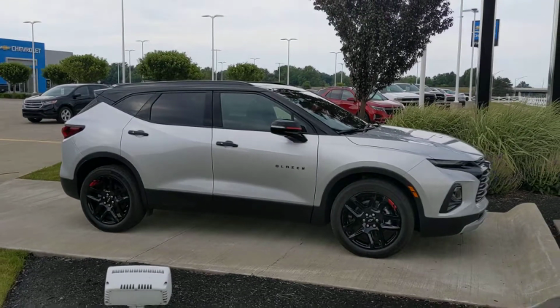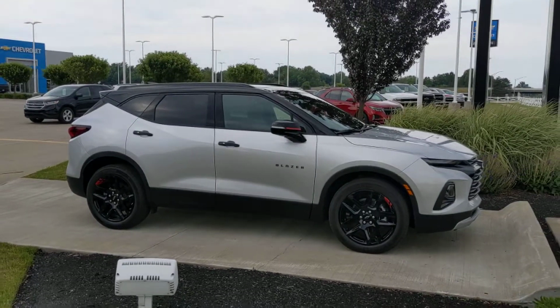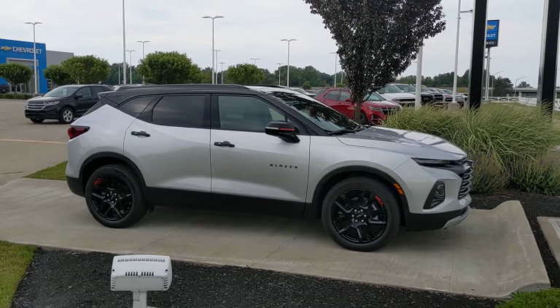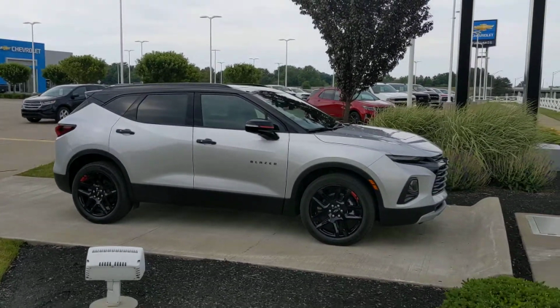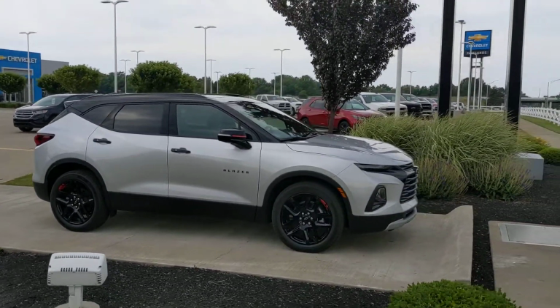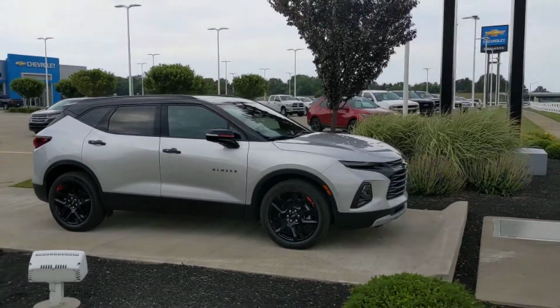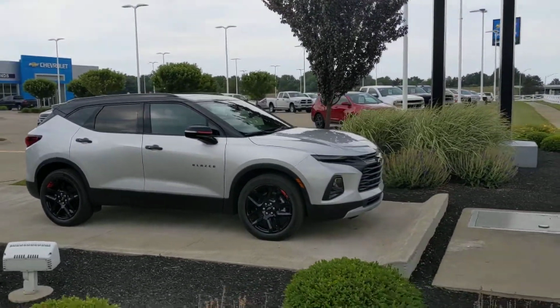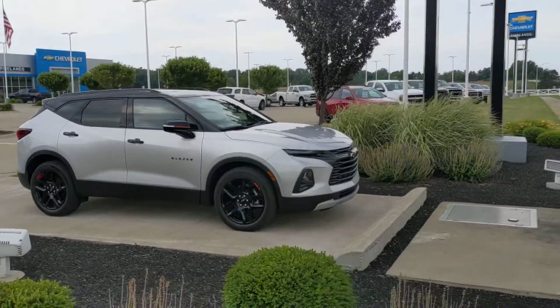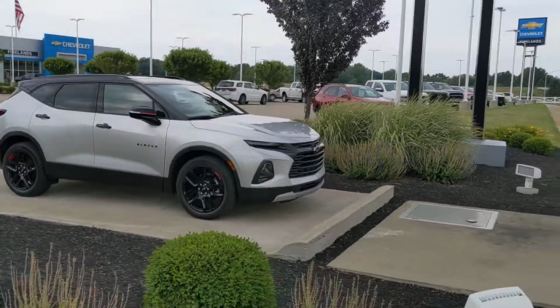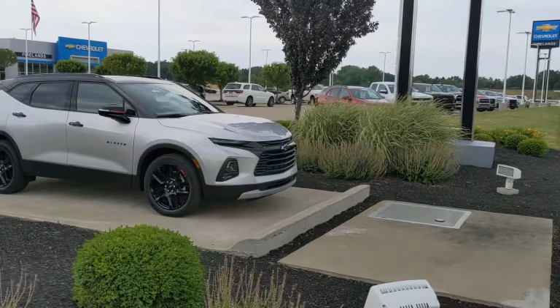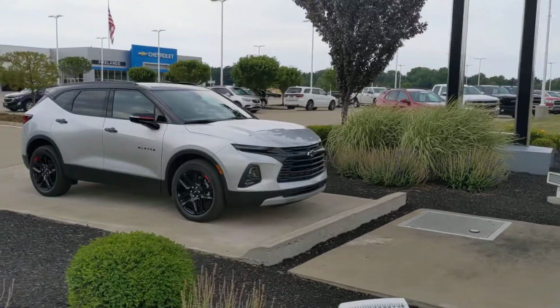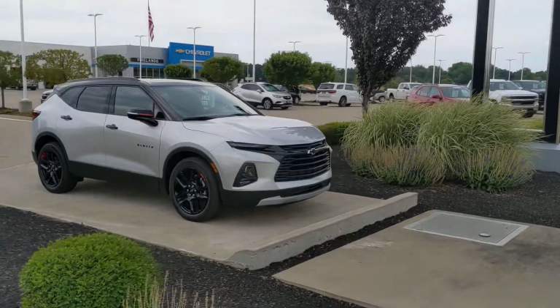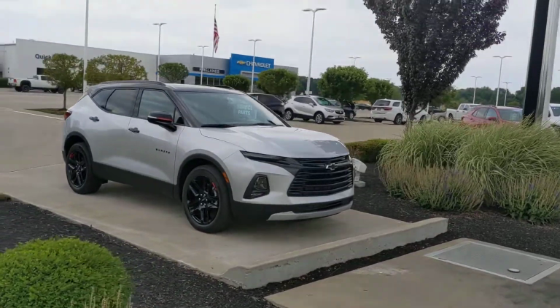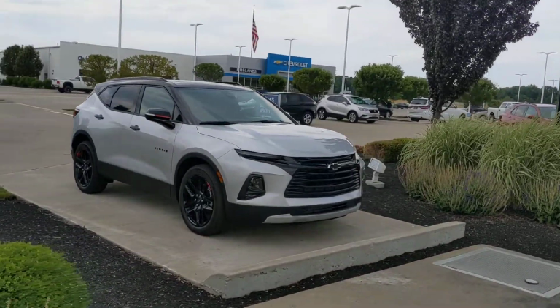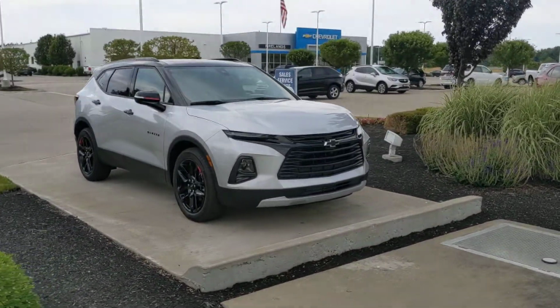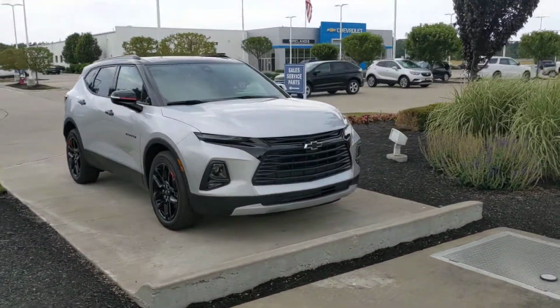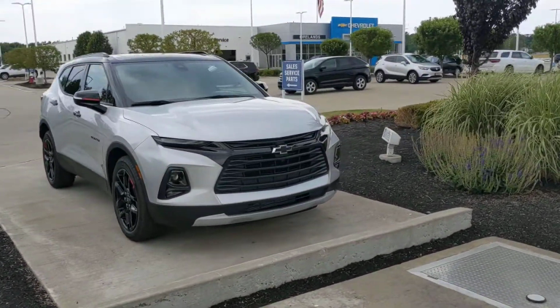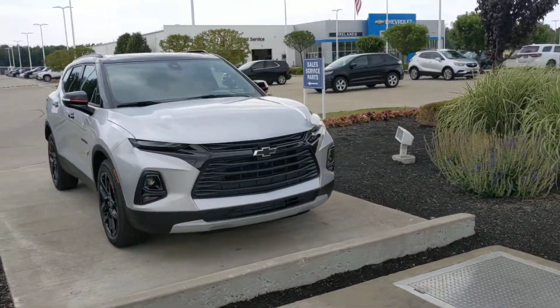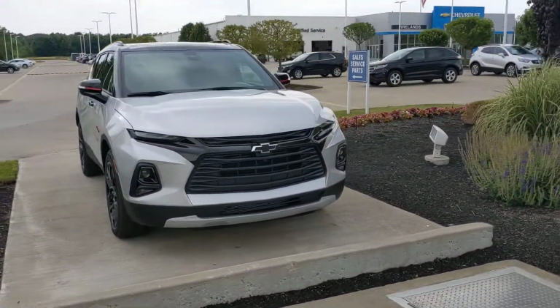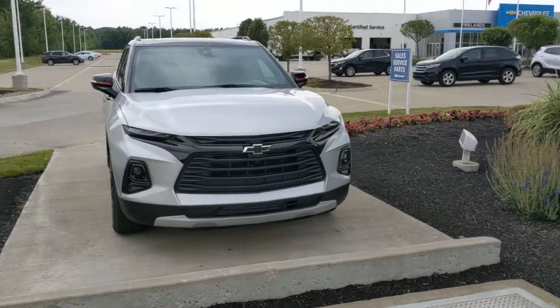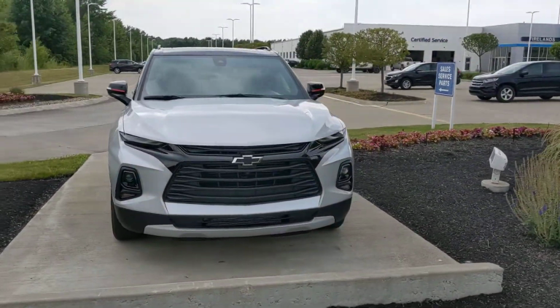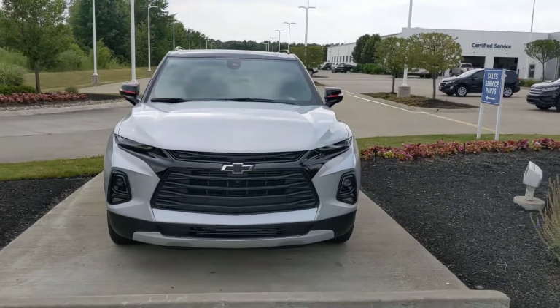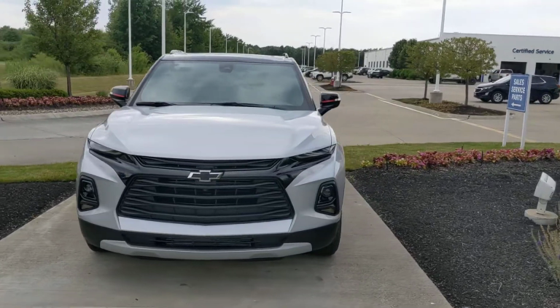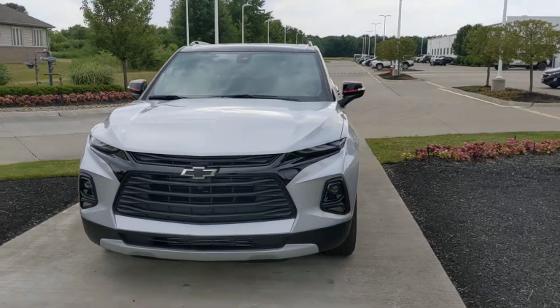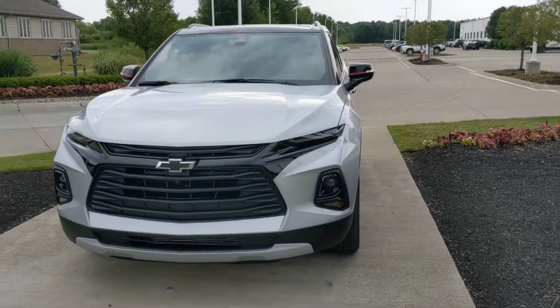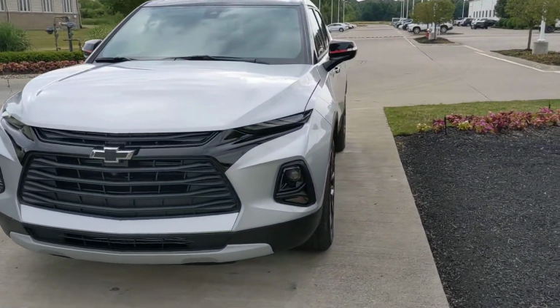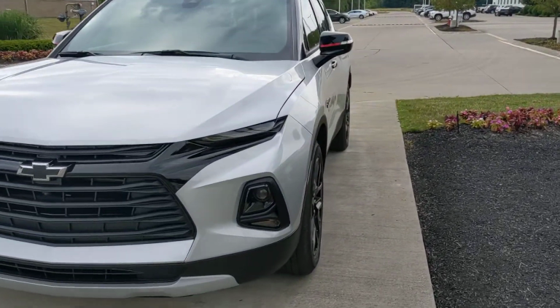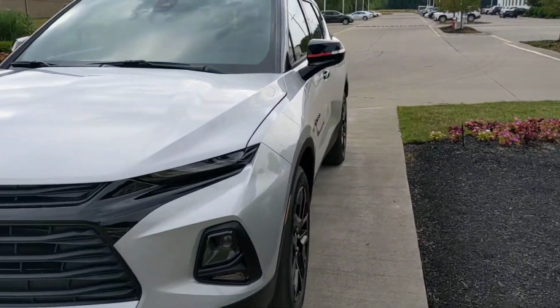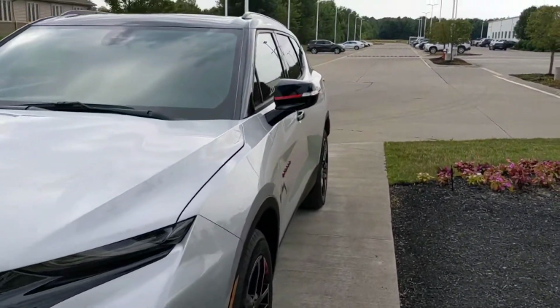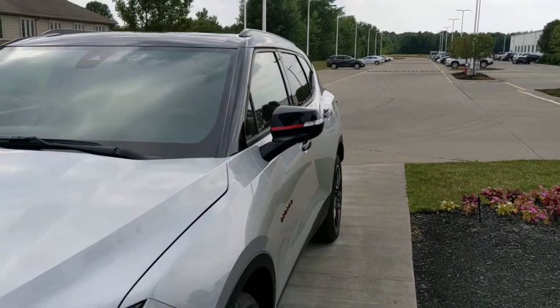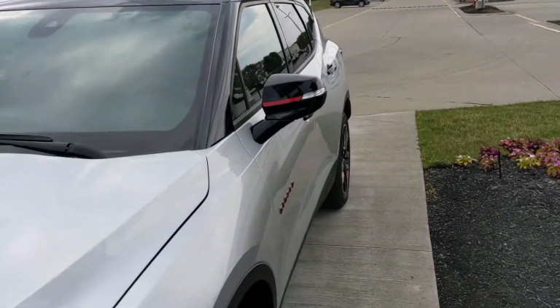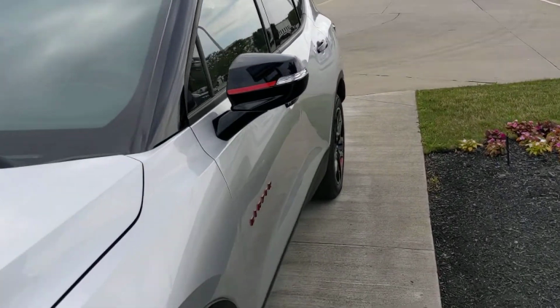Hey Heather, this is Jack at Firelands. I got your message about the Equinox and the luxury that you've grown accustomed to with the Lincoln. I can get an Equinox pretty much loaded out the same way as a Lincoln anymore, but I do have this Blazer that we got in last night.